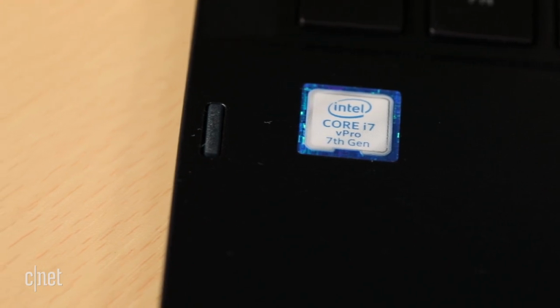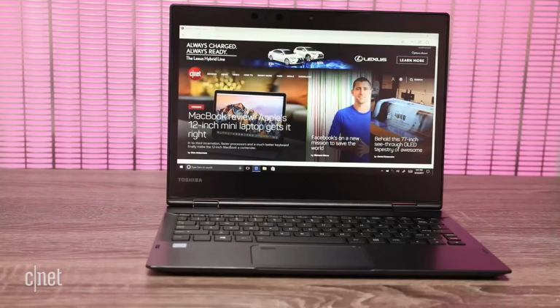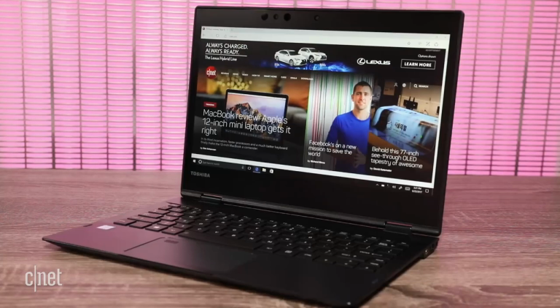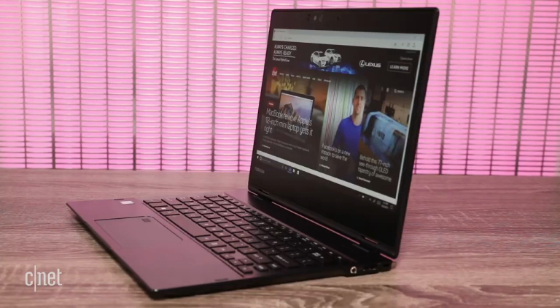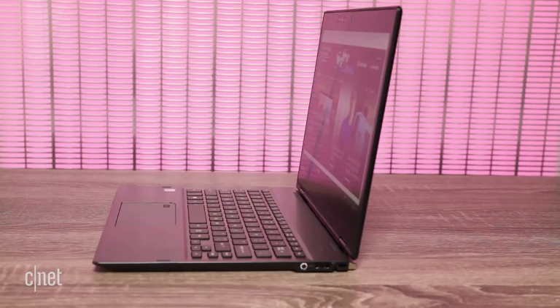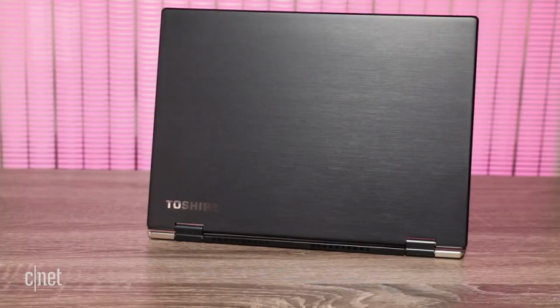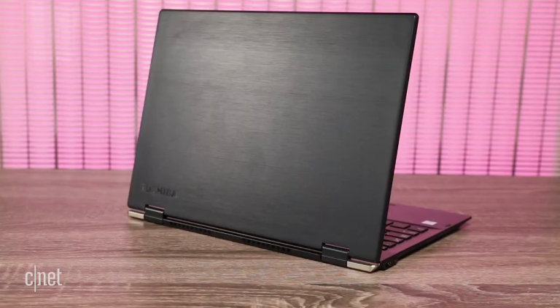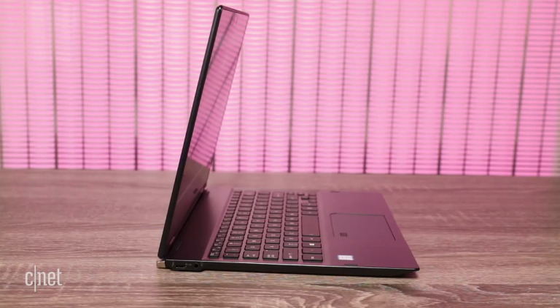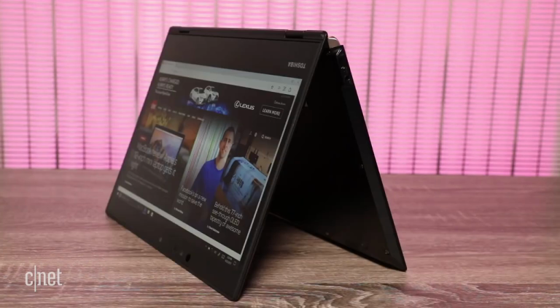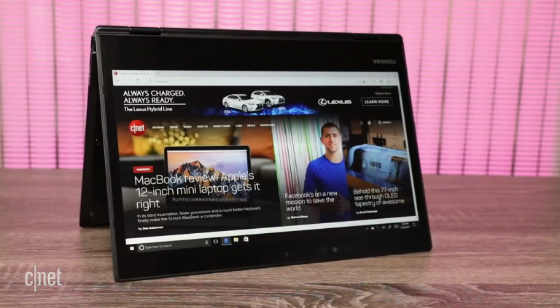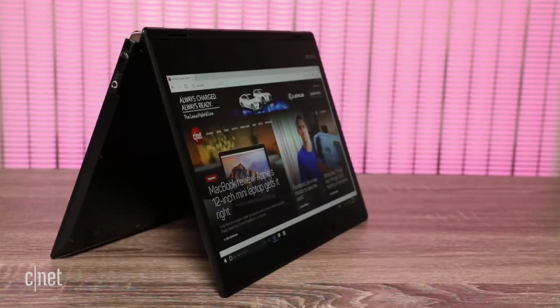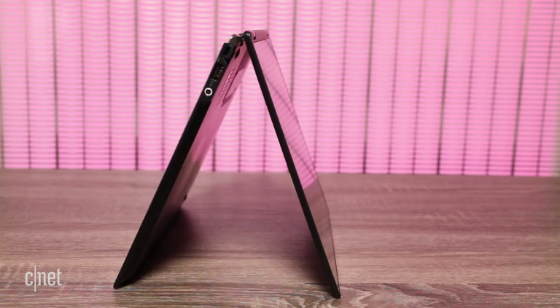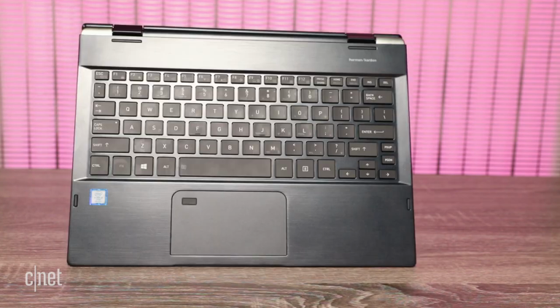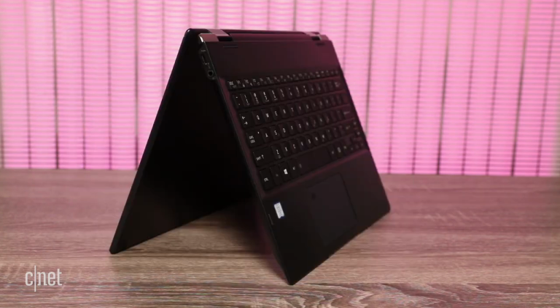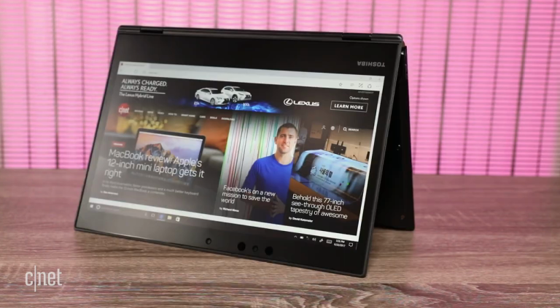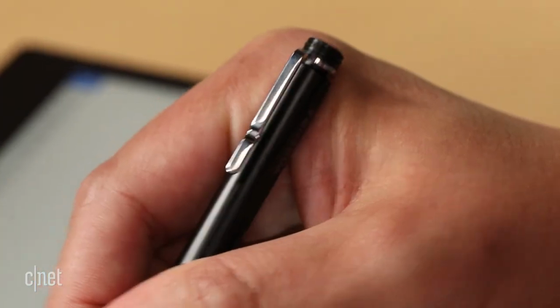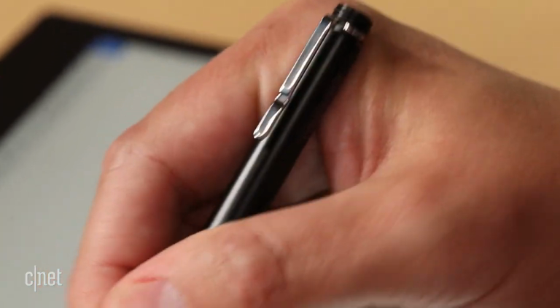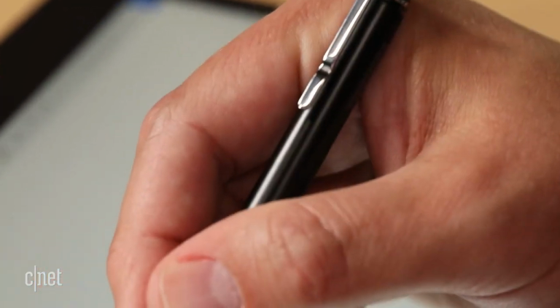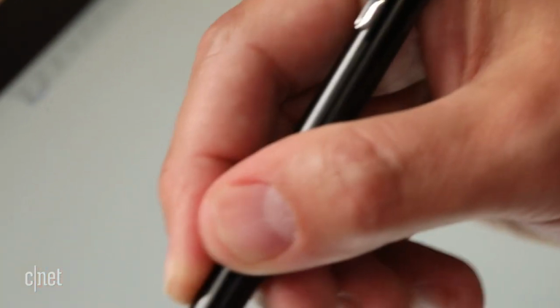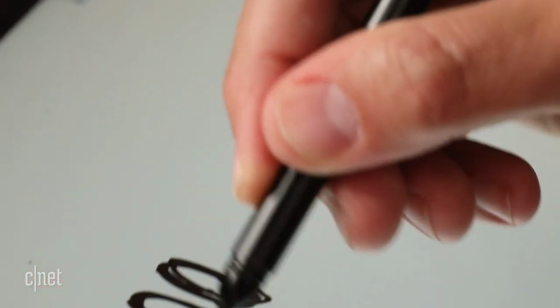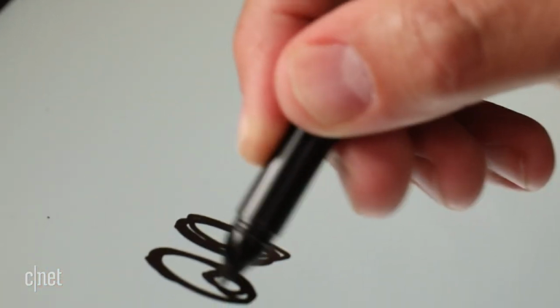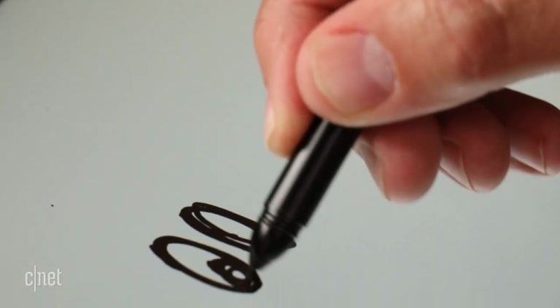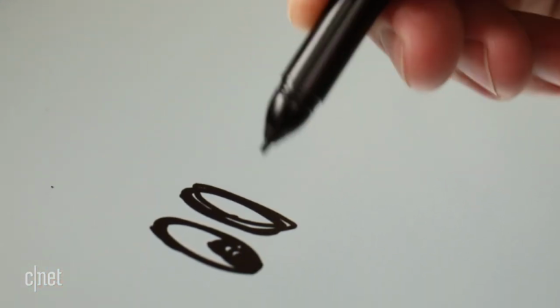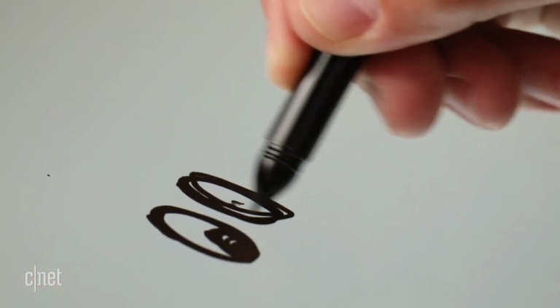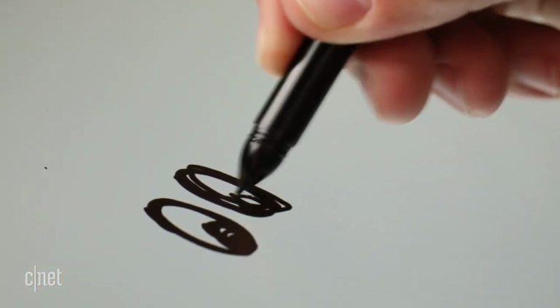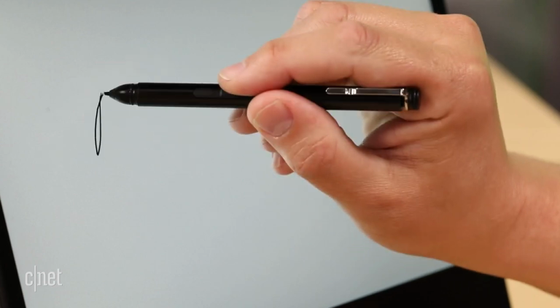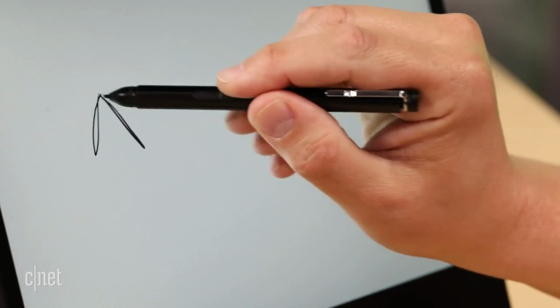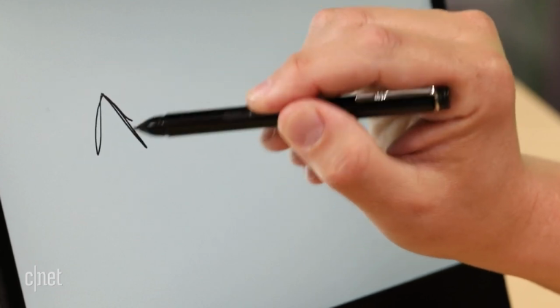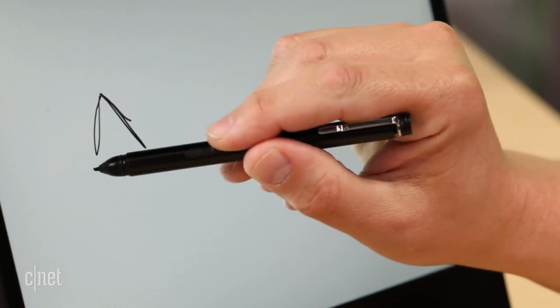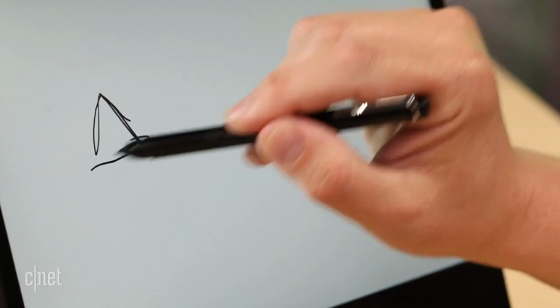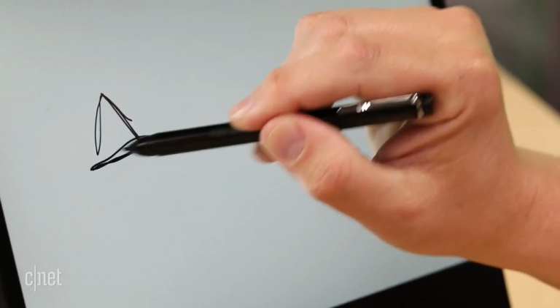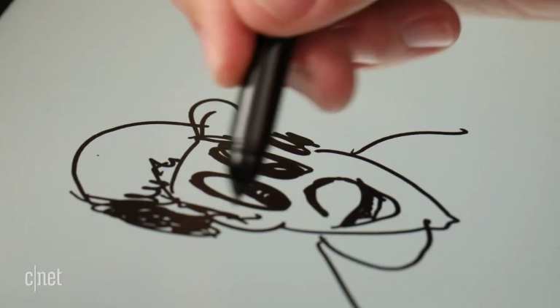Since it is a 2-in-1, you can use it as a laptop or a tablet or anything in between, and included is a Wacom TruePen, so you can draw and write on the 12.5-inch Full HD touchscreen.